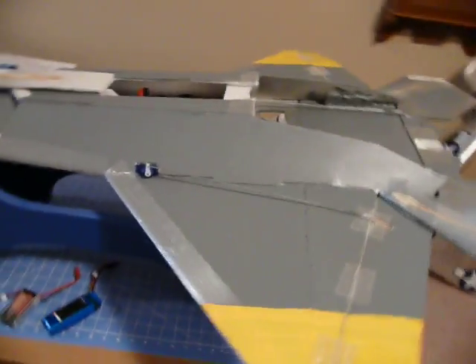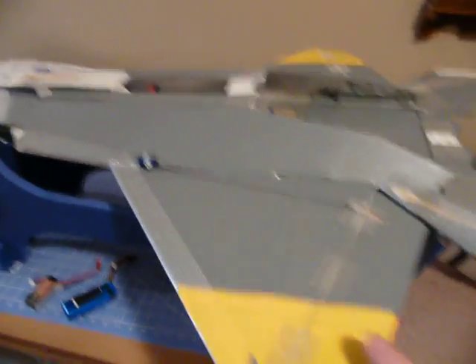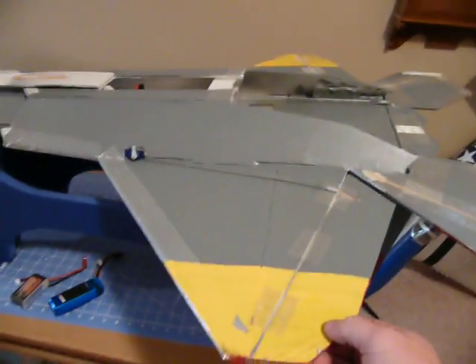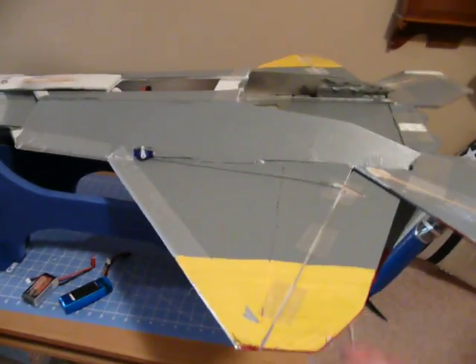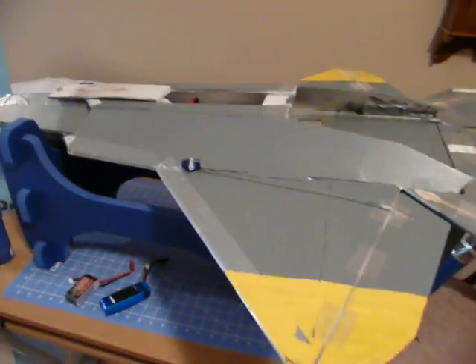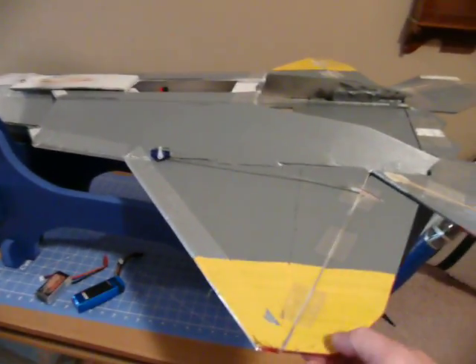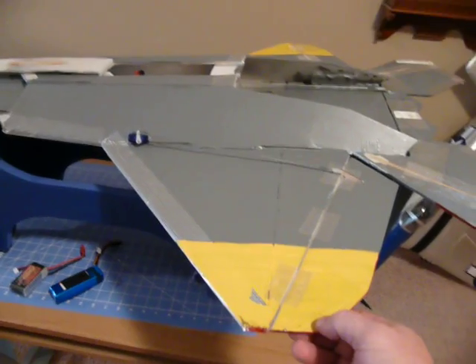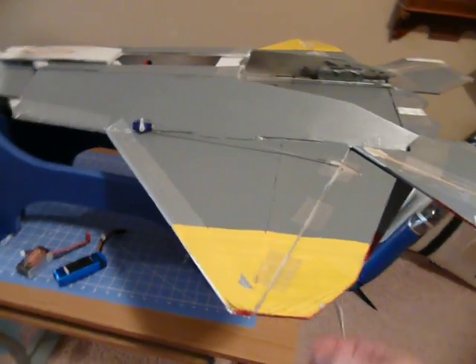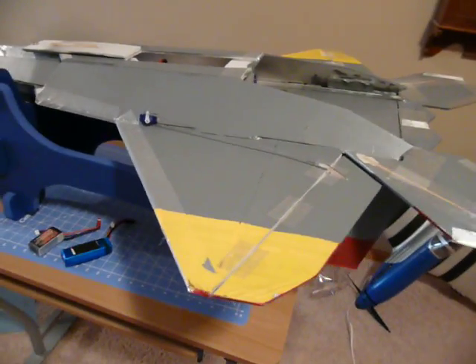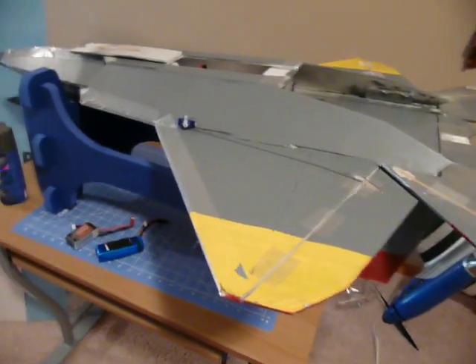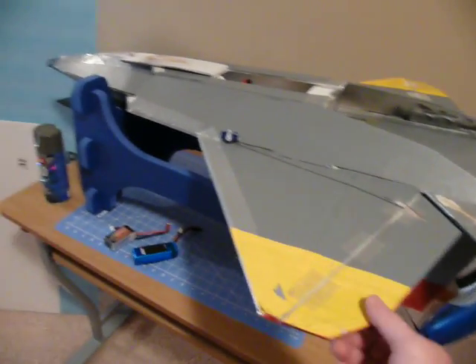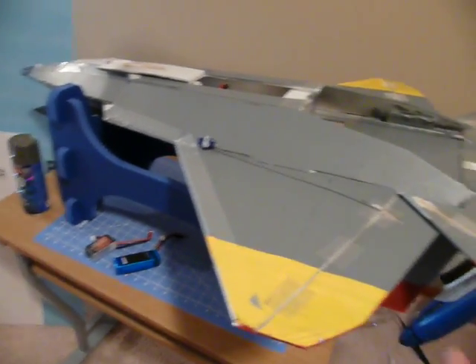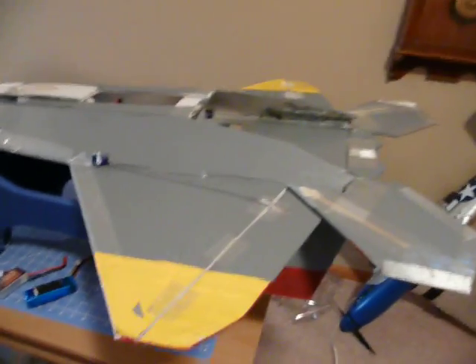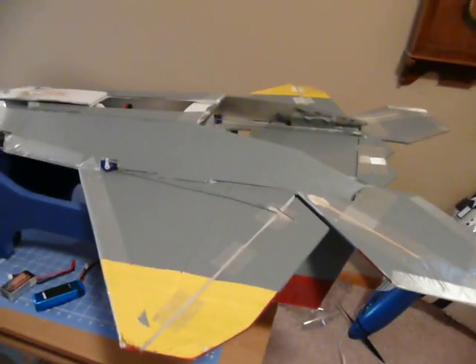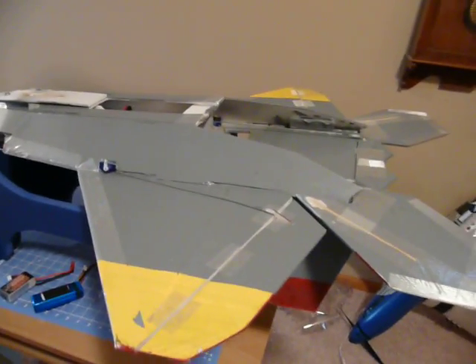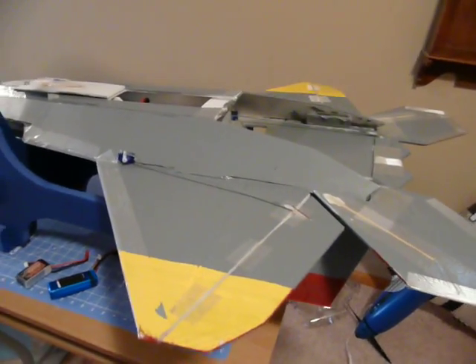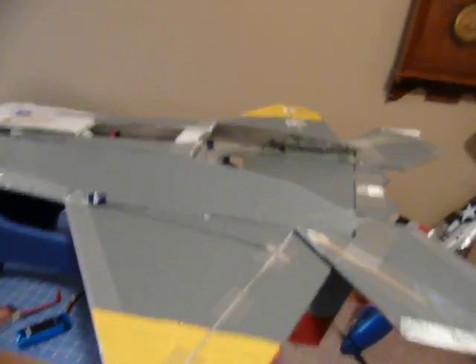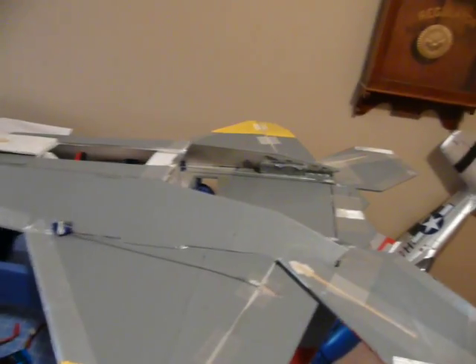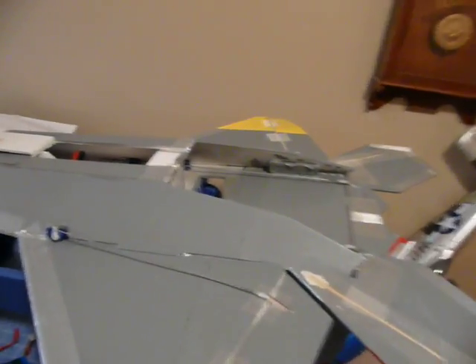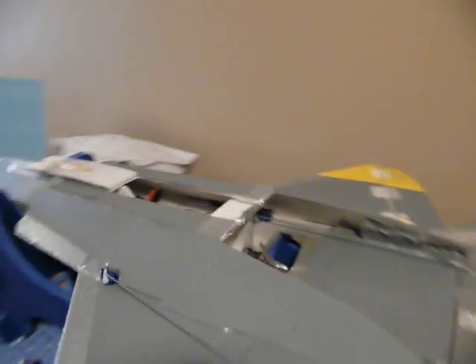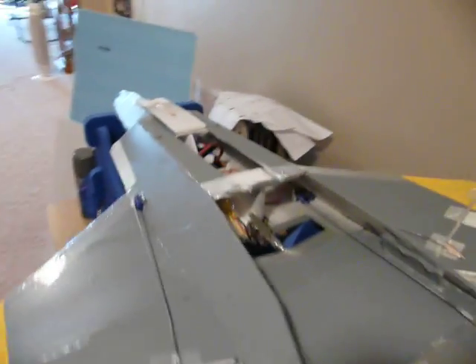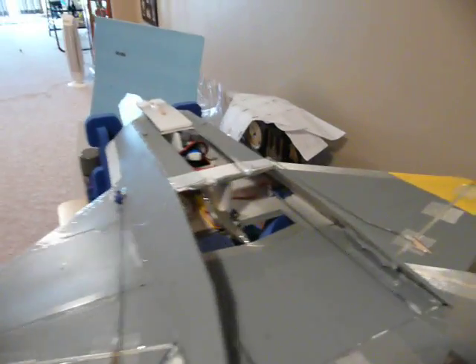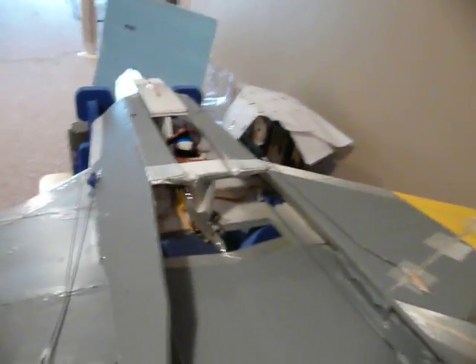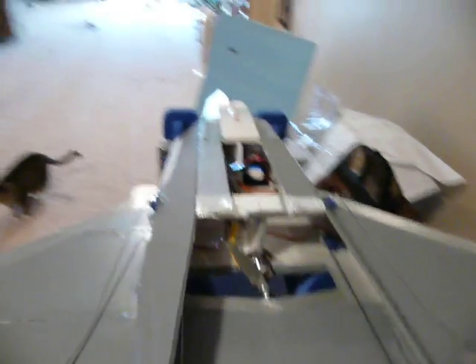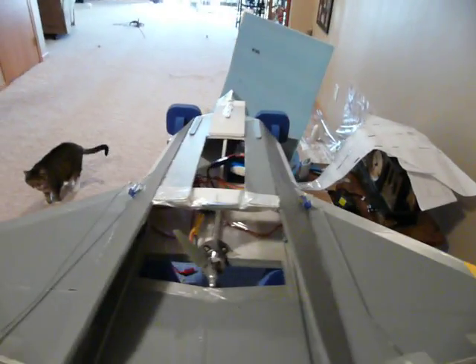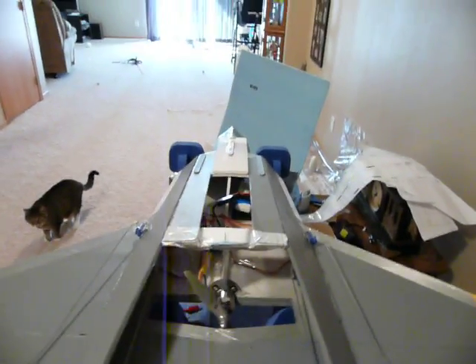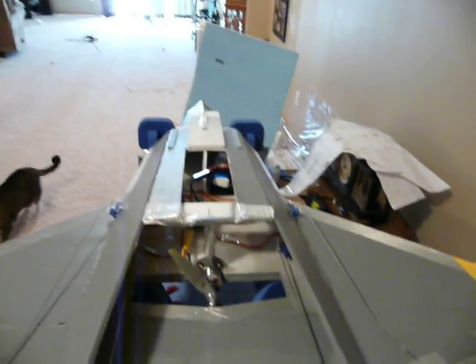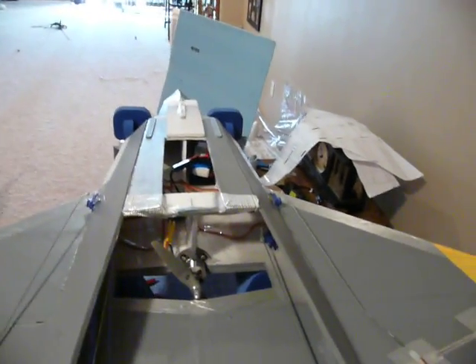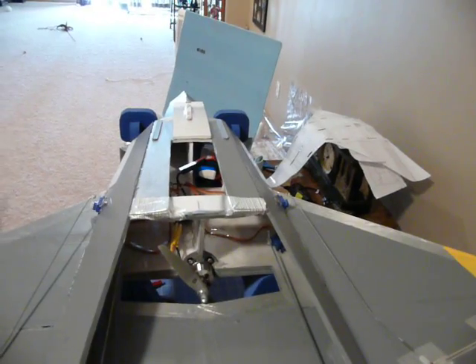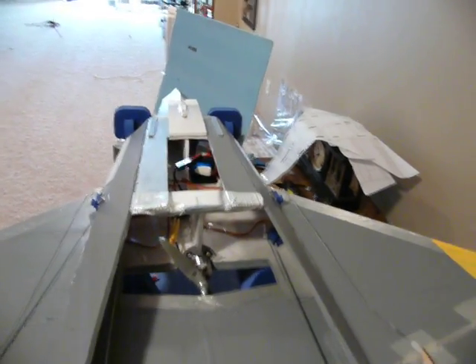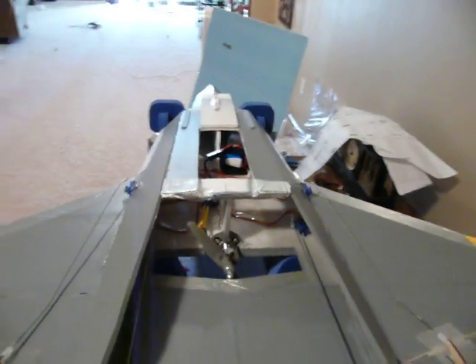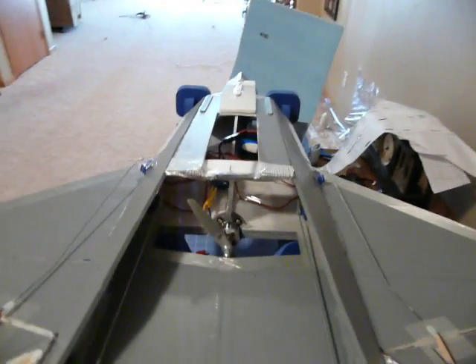I just used some acrylic Hobby Paint for adding some color, which actually is not necessary, because when this thing flies it looks about twice the size of what it does just sitting here.